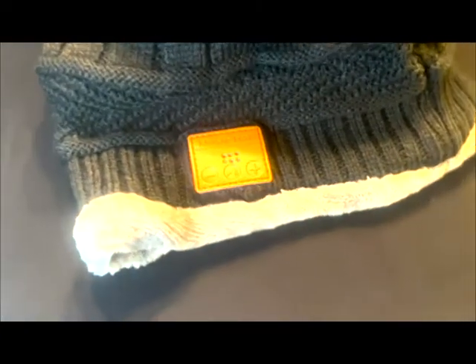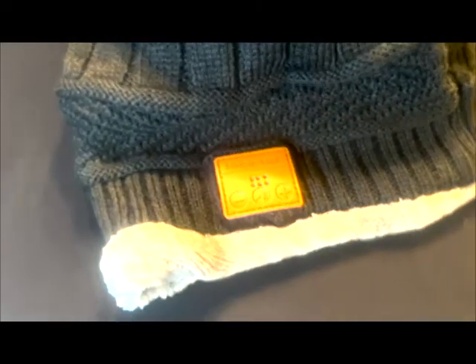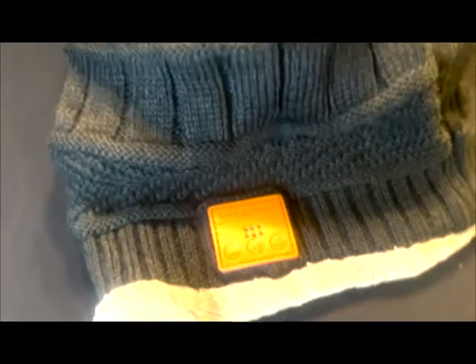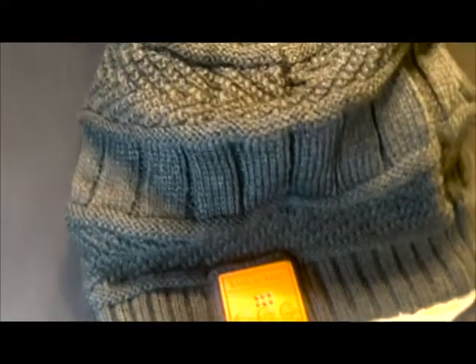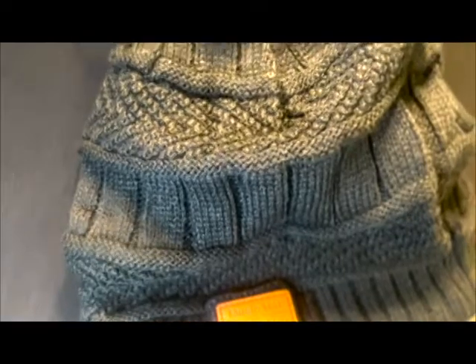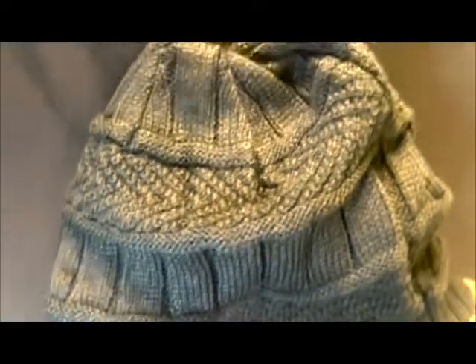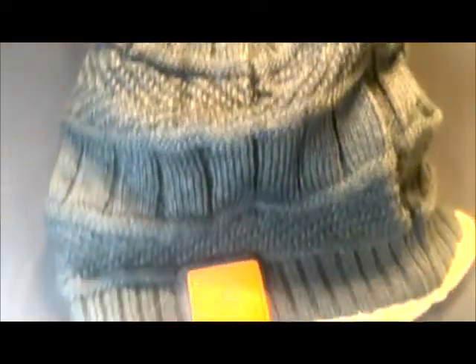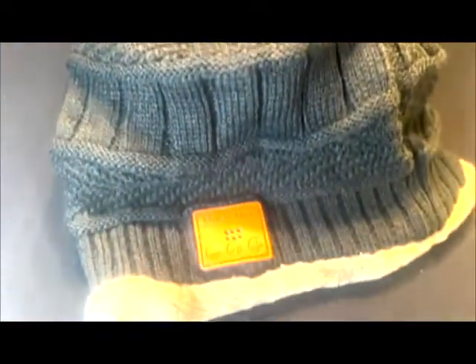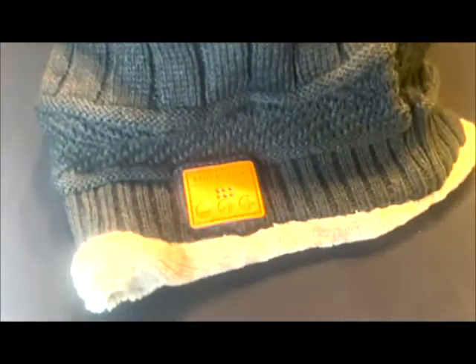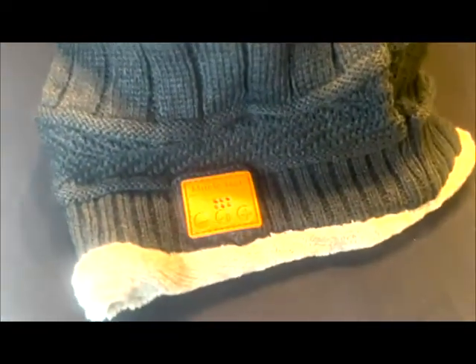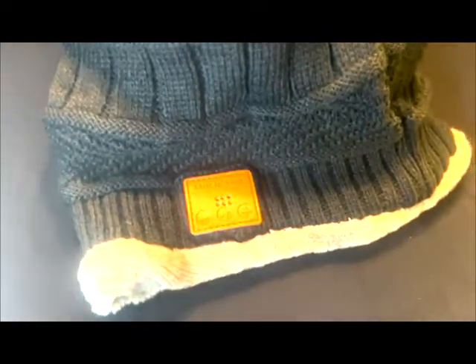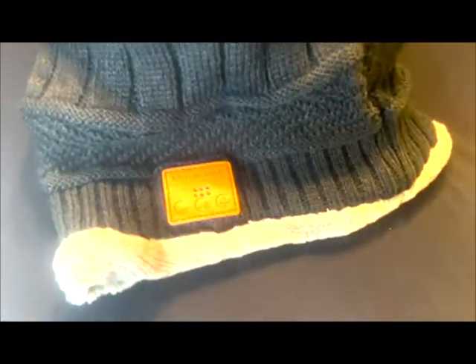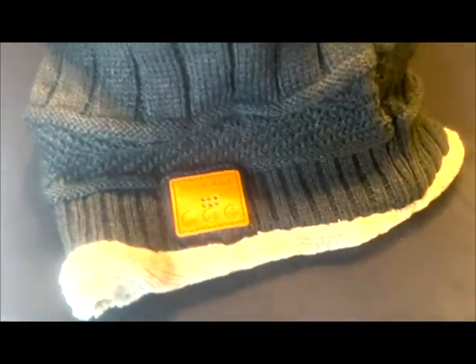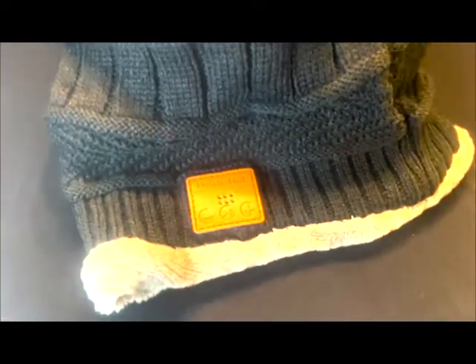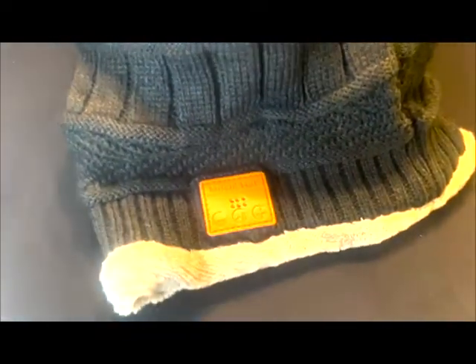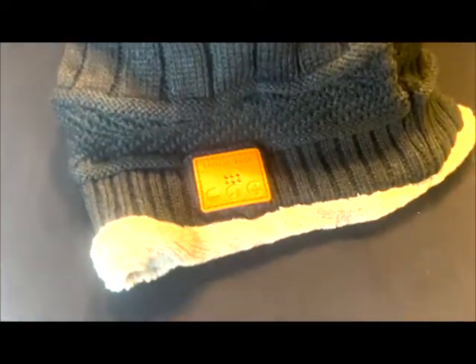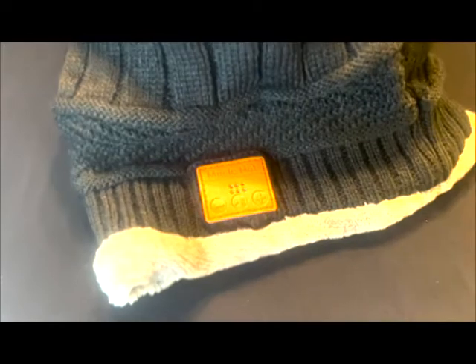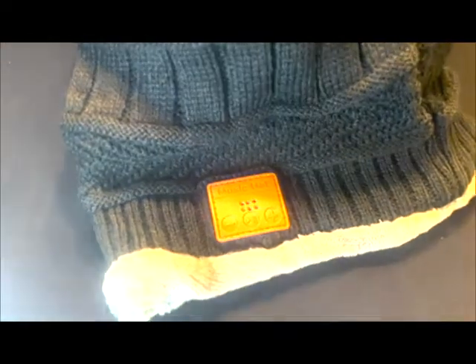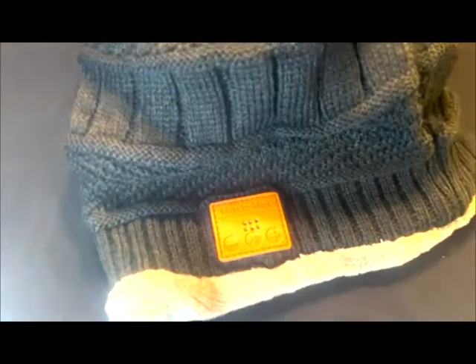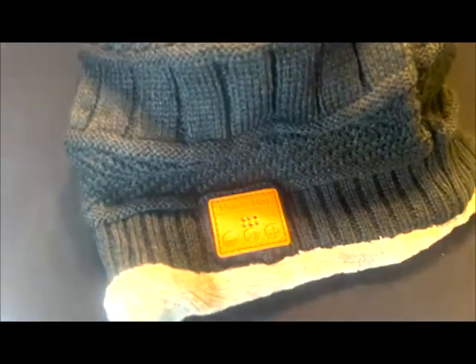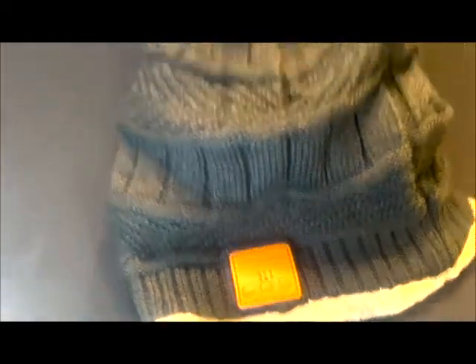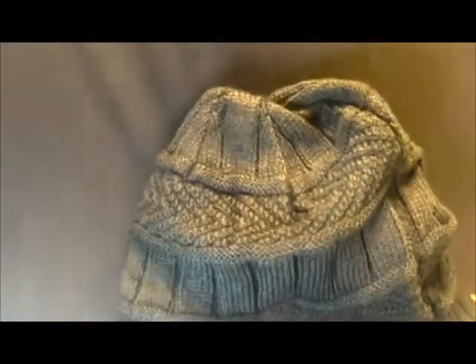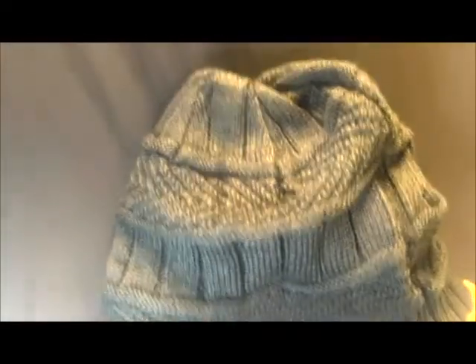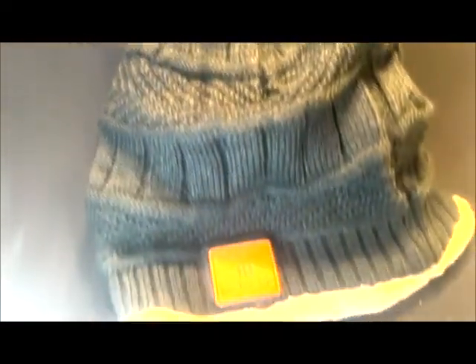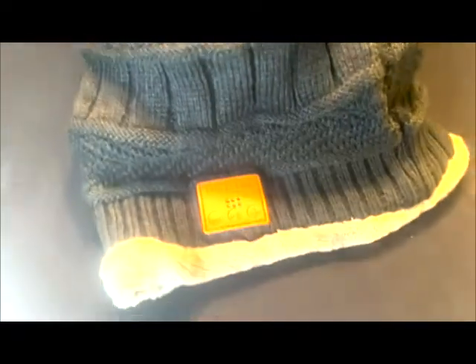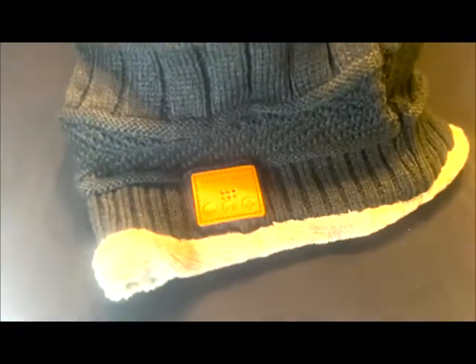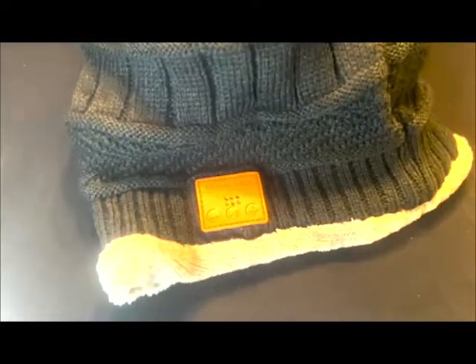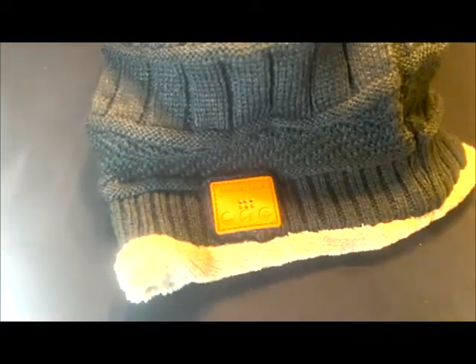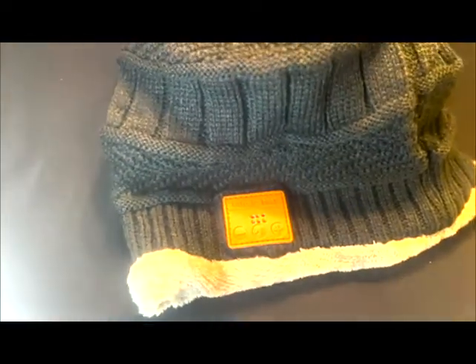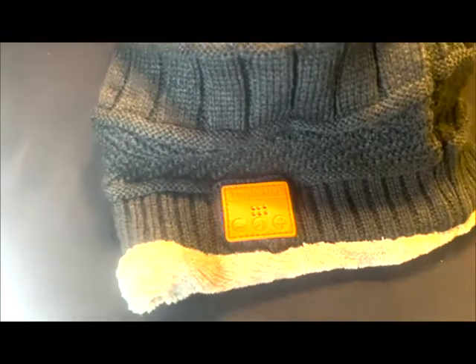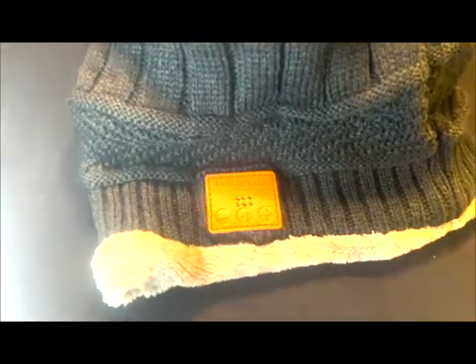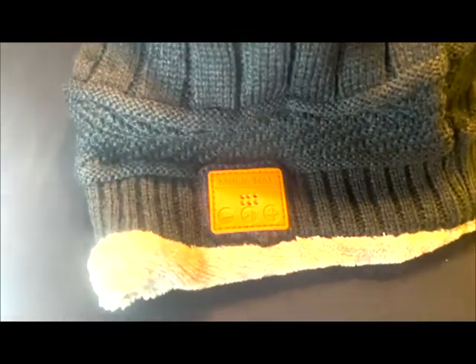I played around with this beanie and it sounds really loud if you have it full blast next to your head or in your ear. Overall the sound quality is alright, it lasted four hours. Let's check it out.